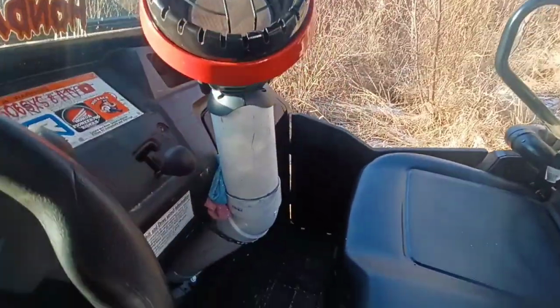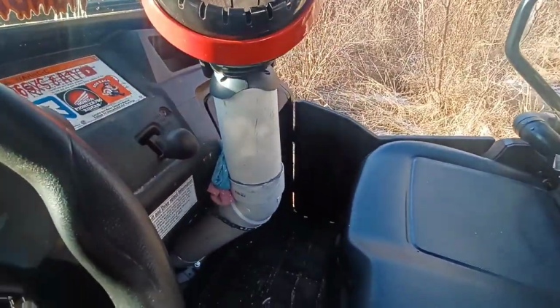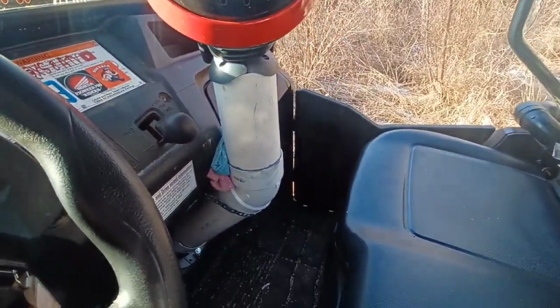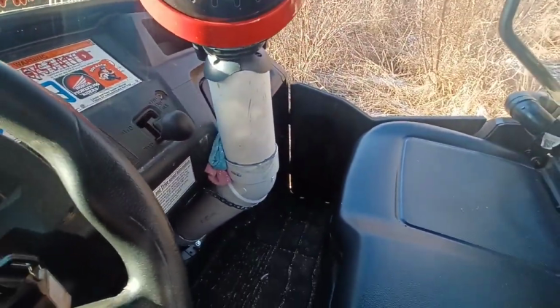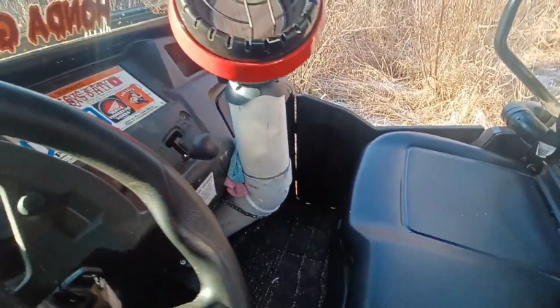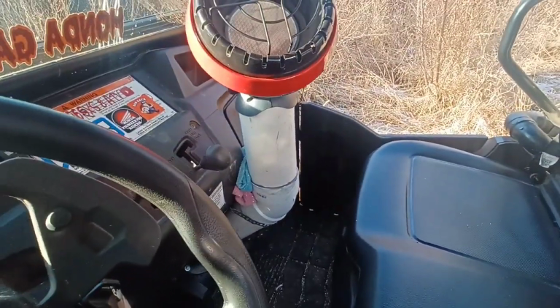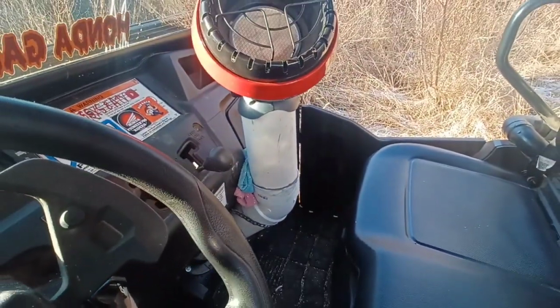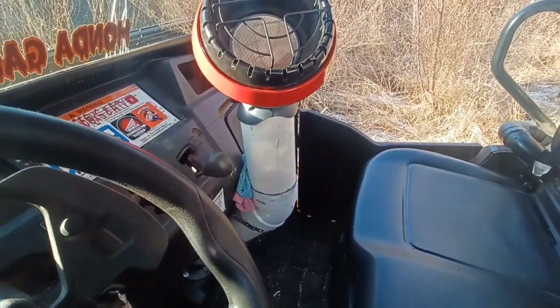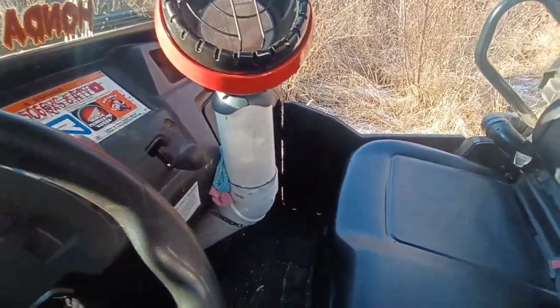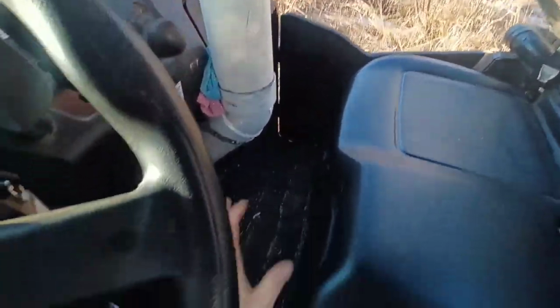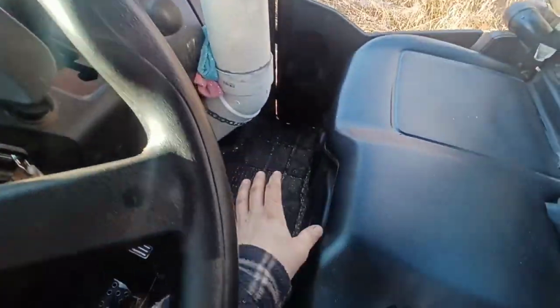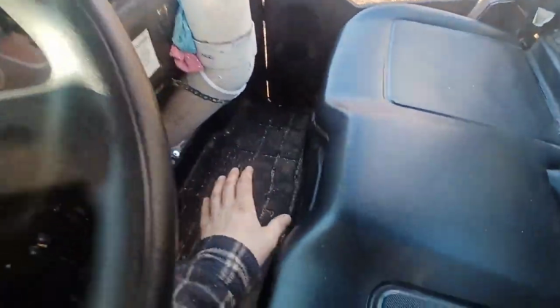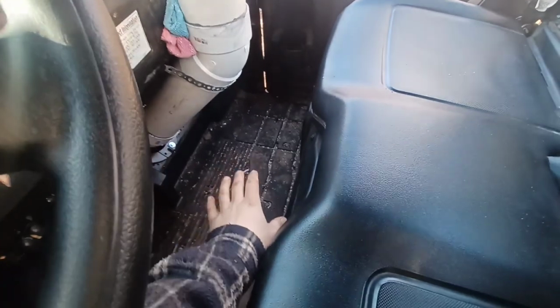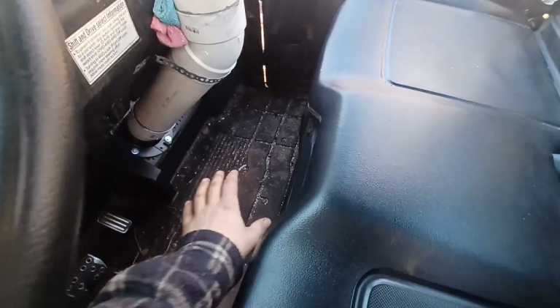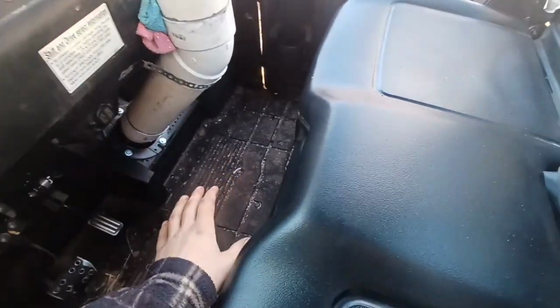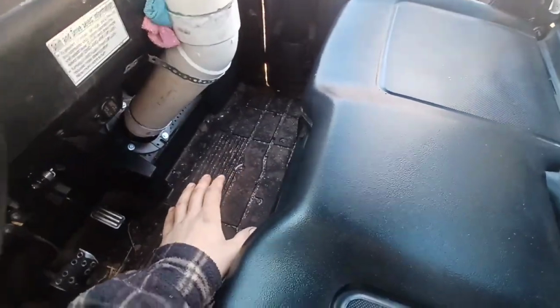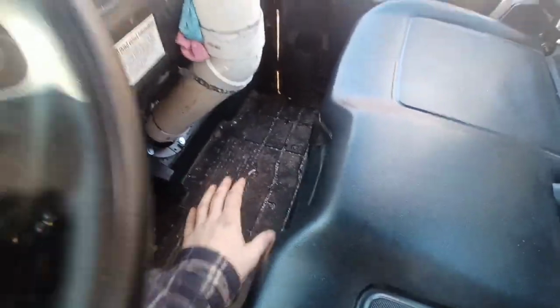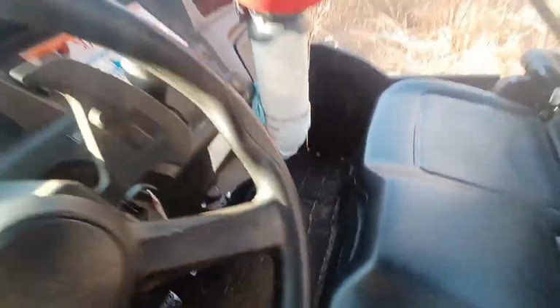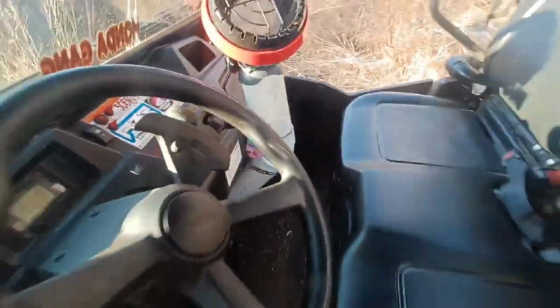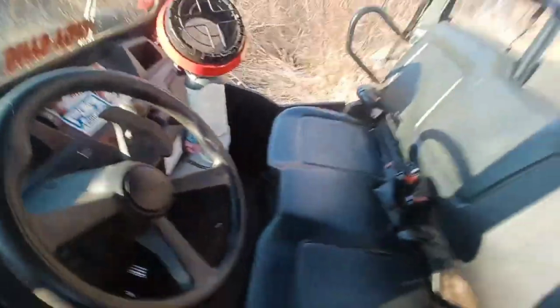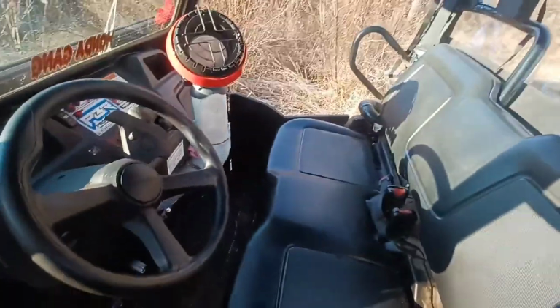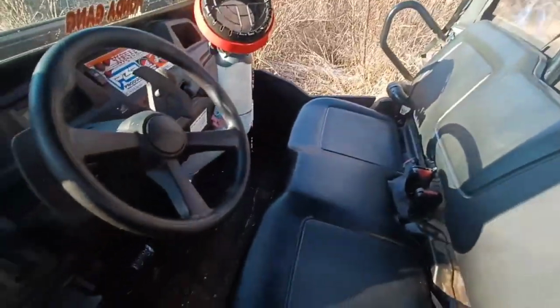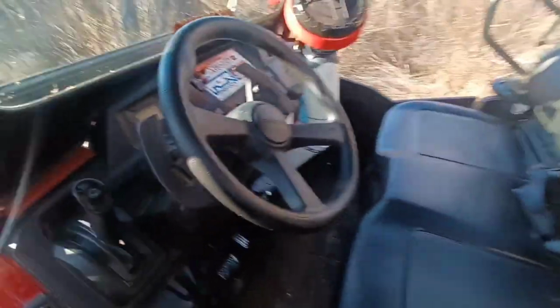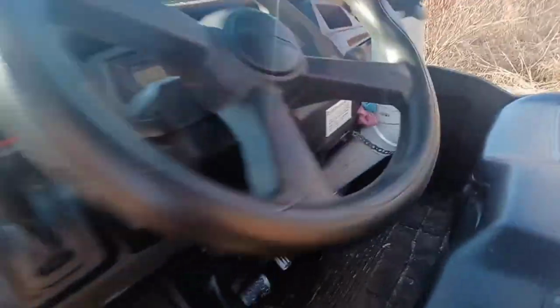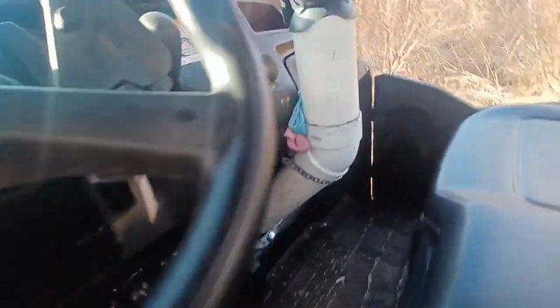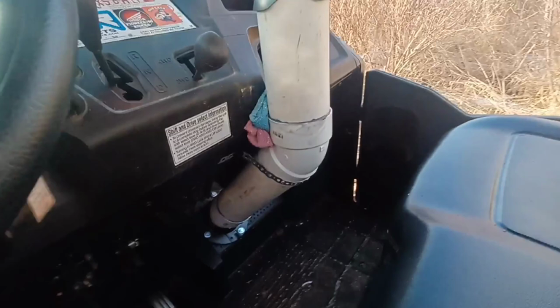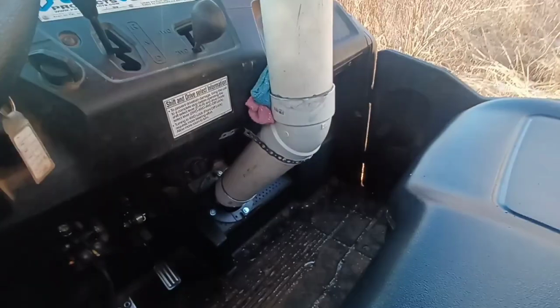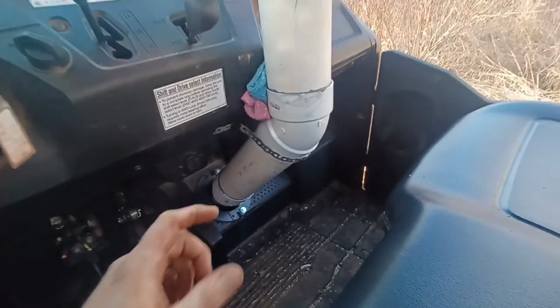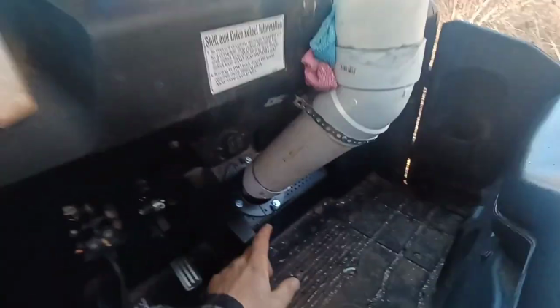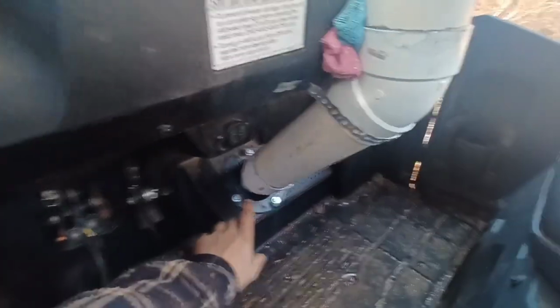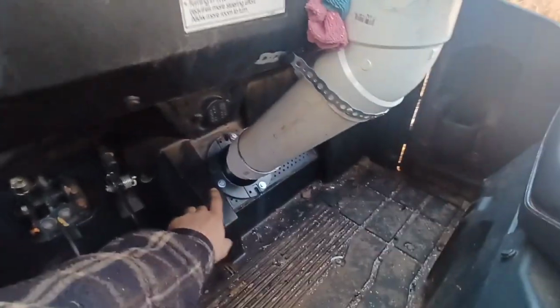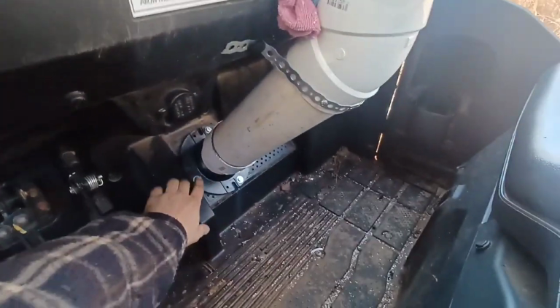I've seen a post on Facebook where someone did something similar, but they put theirs right directly down to the floor, and I felt that lost a lot of foot space. So I decided to make my own.